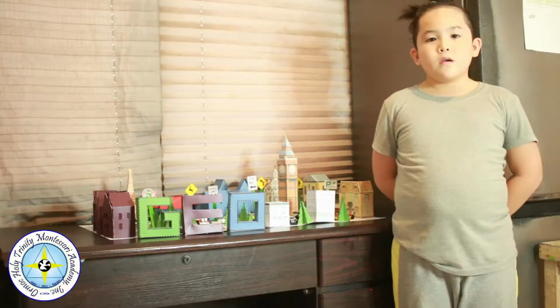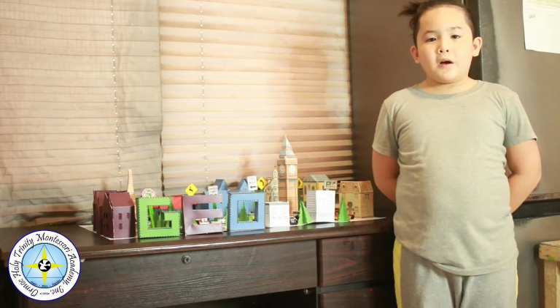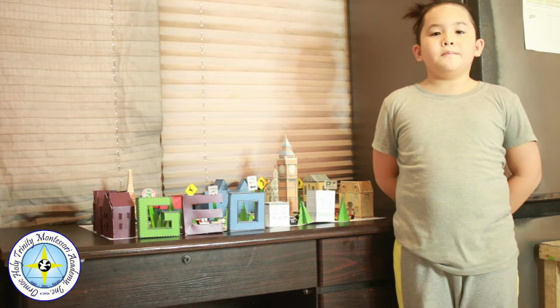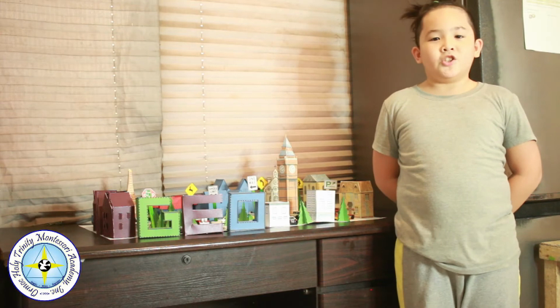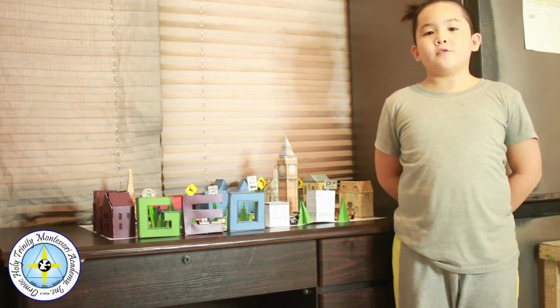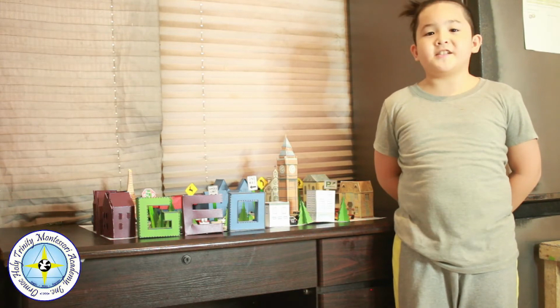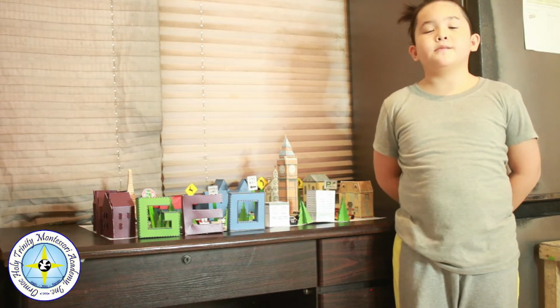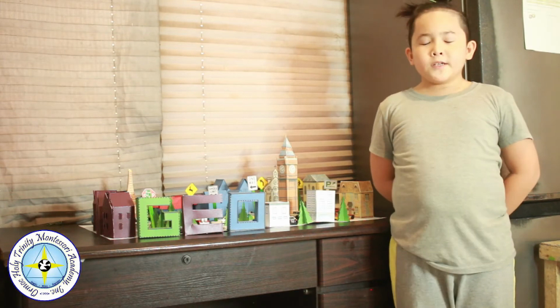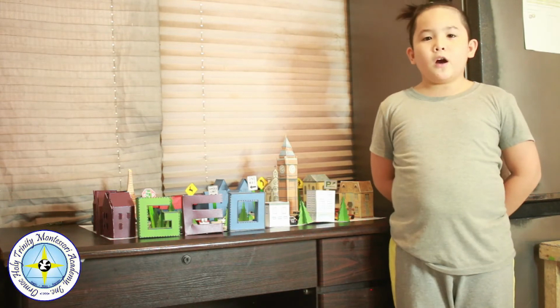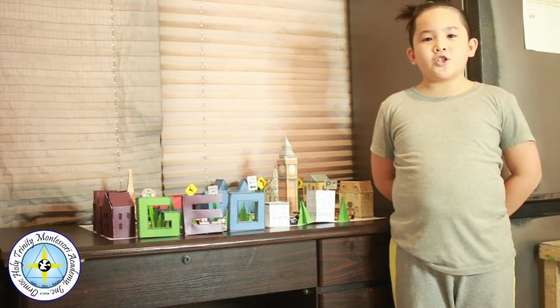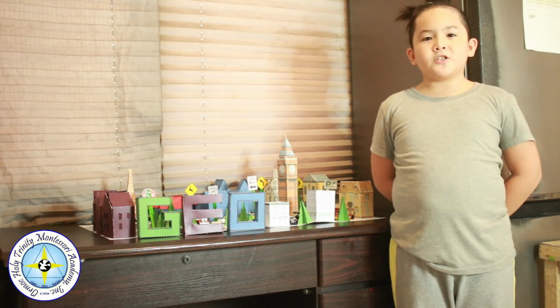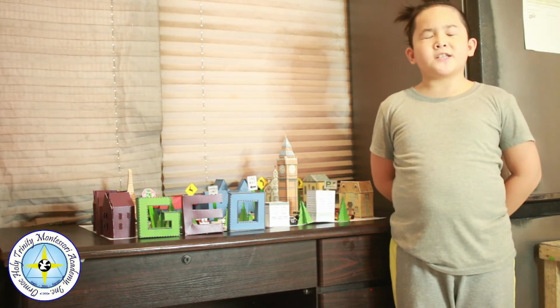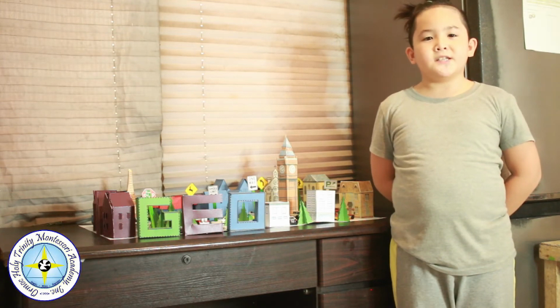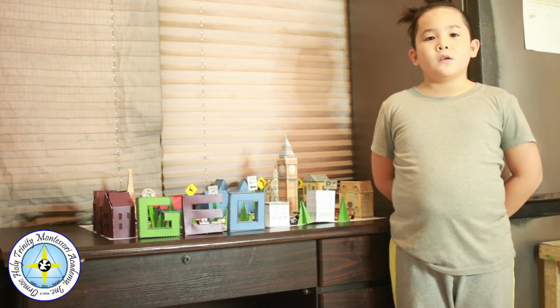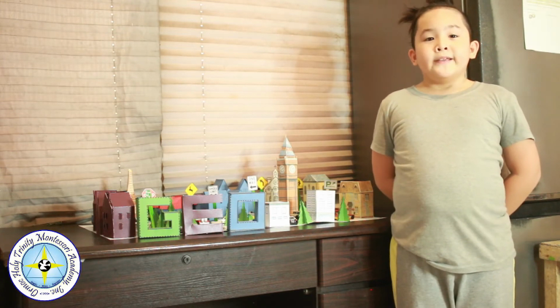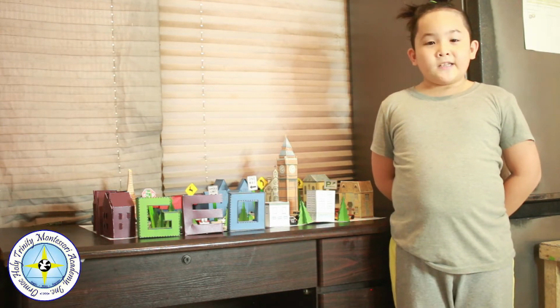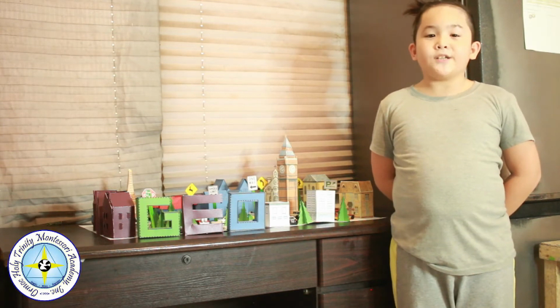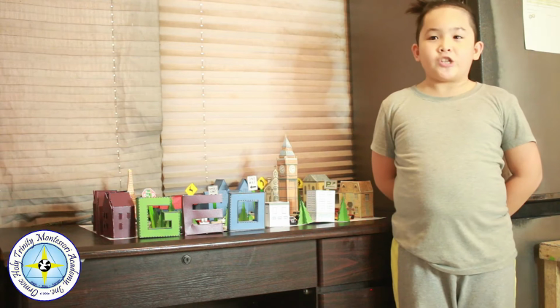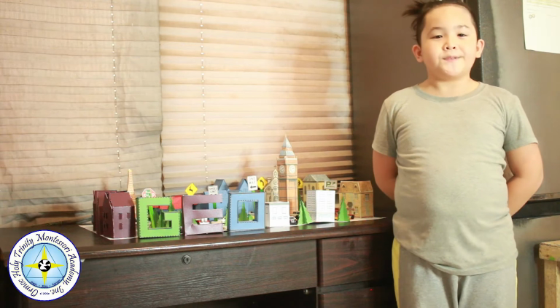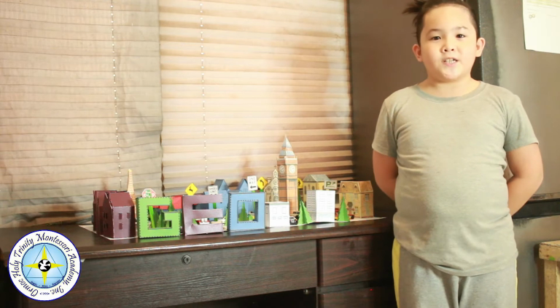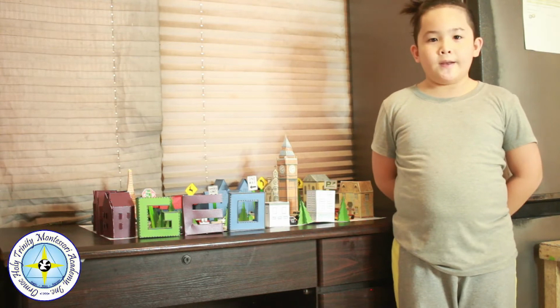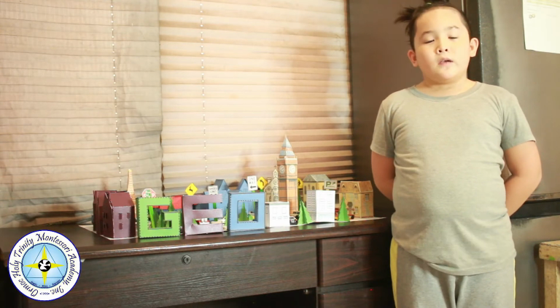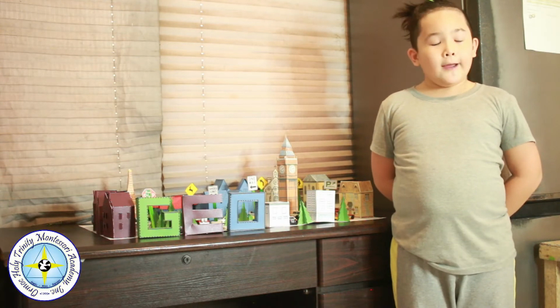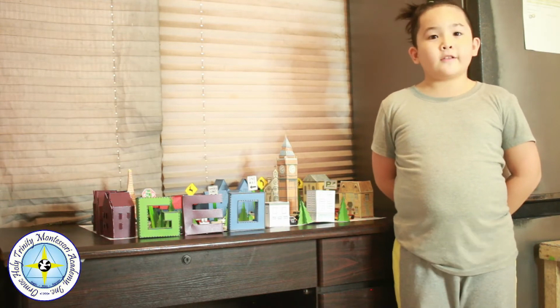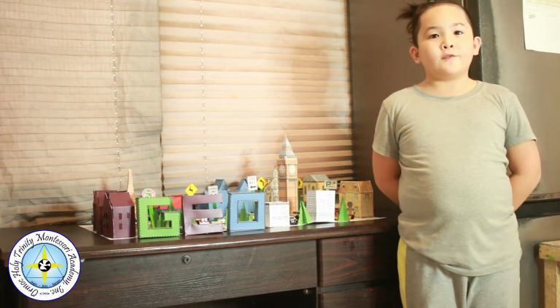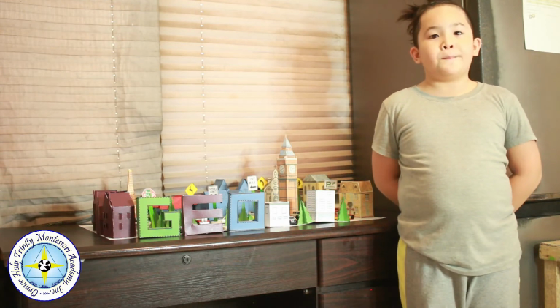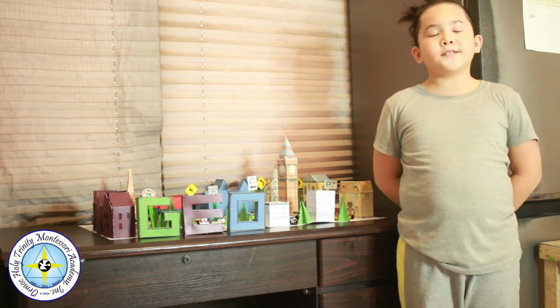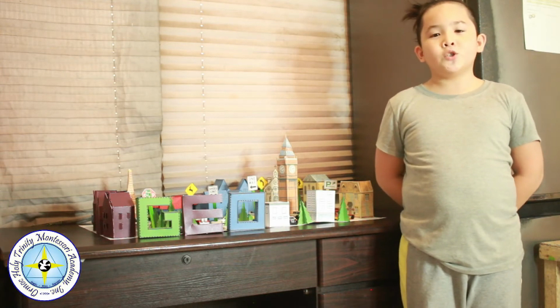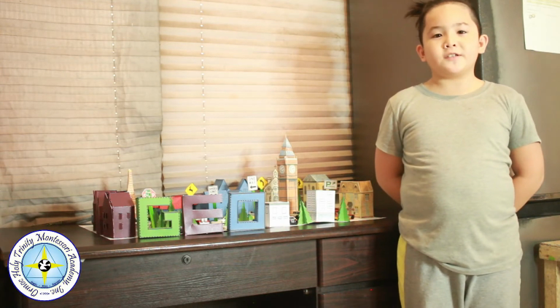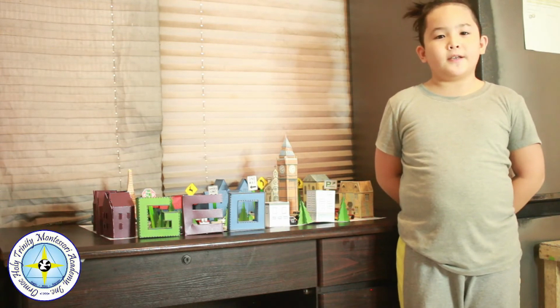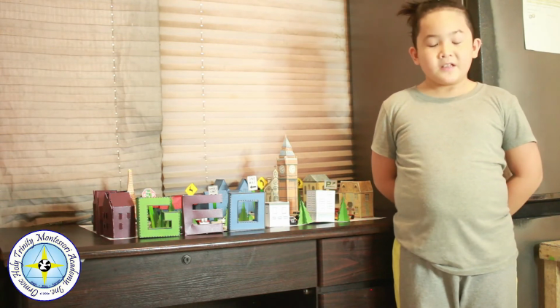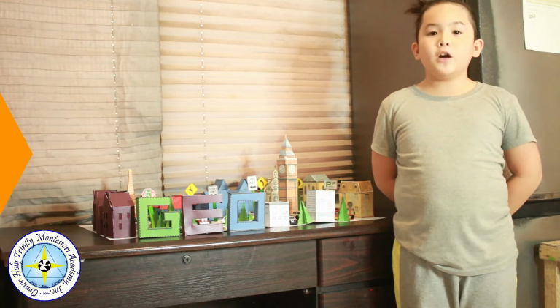Welcome to GeoCity. This is our geometric city. It has lots of shapes inside. I'm going to give you a personal tour today. Let's go!